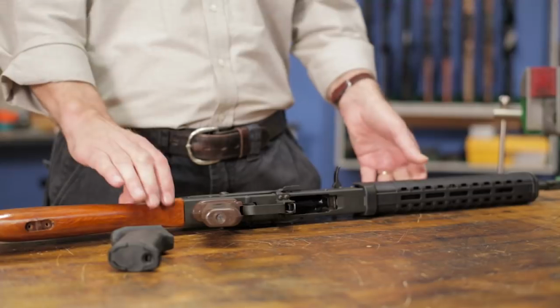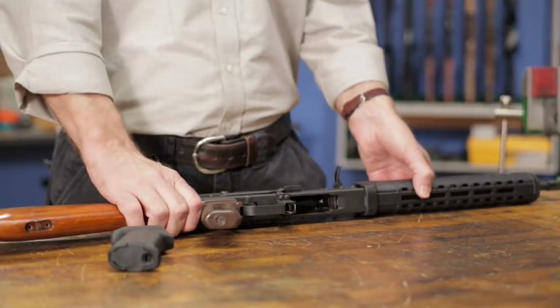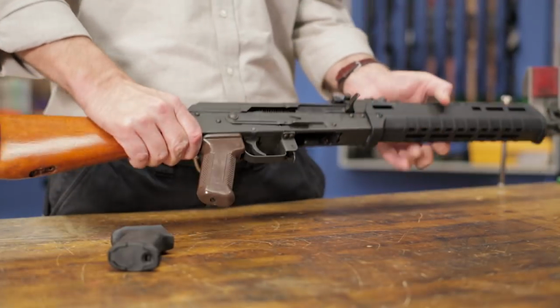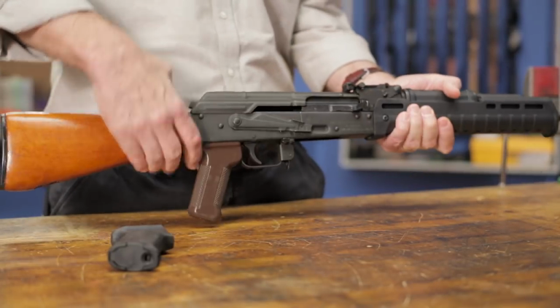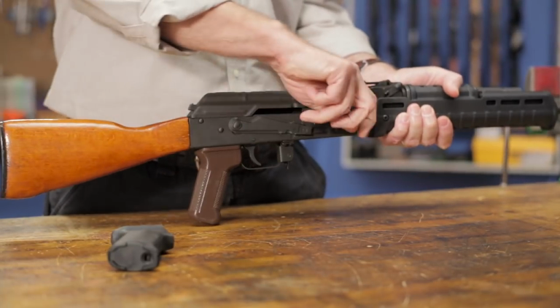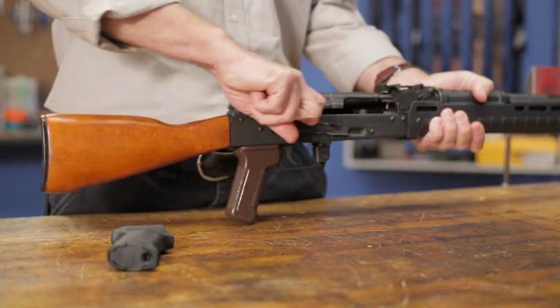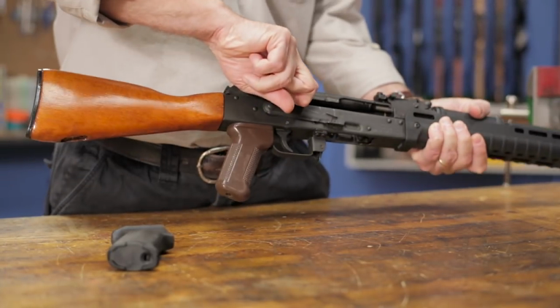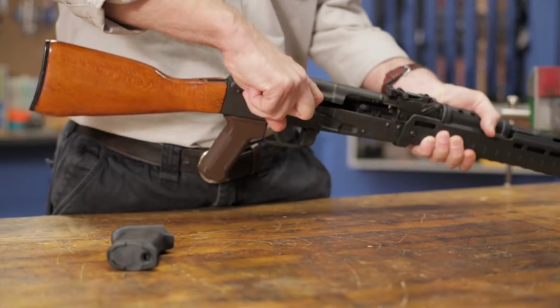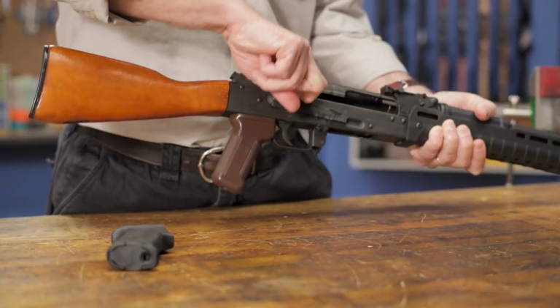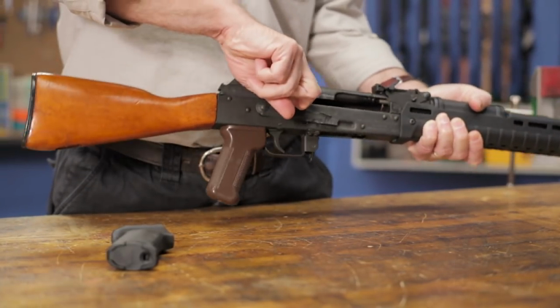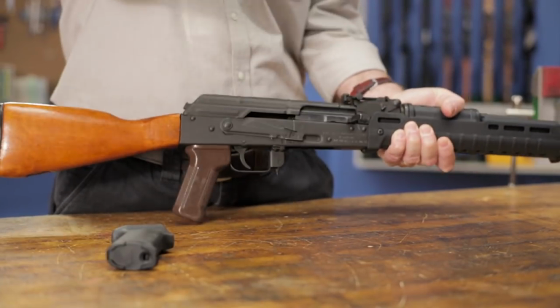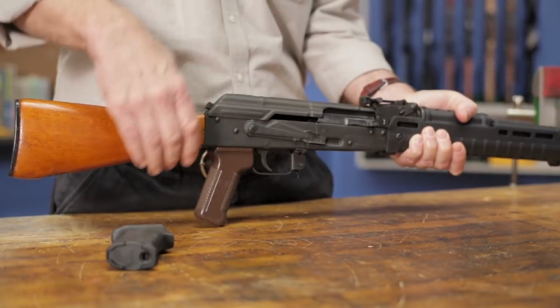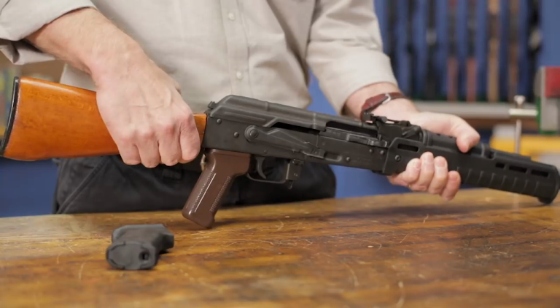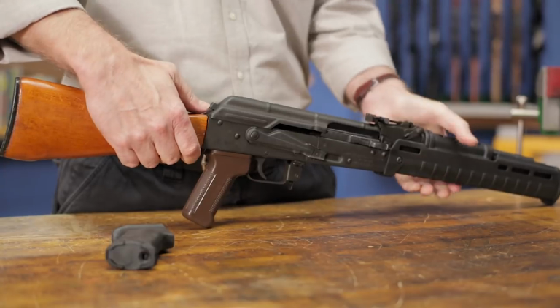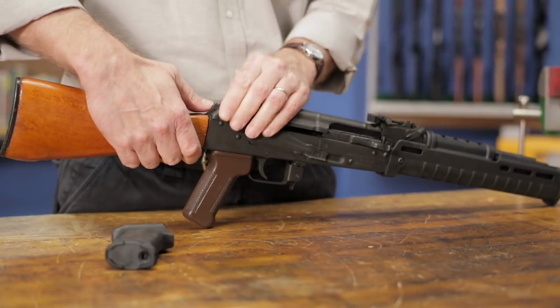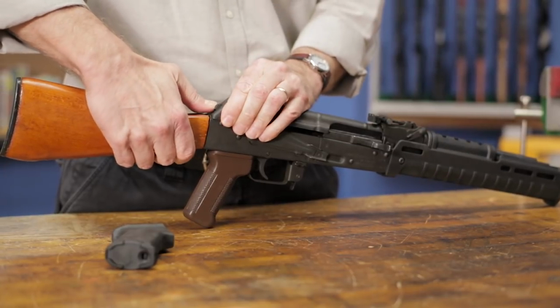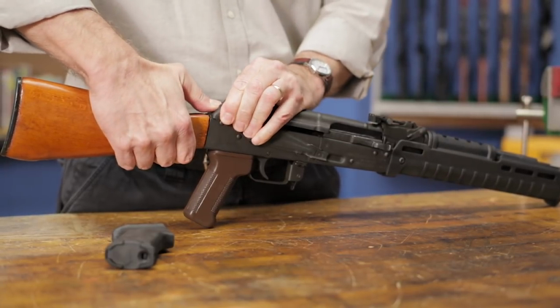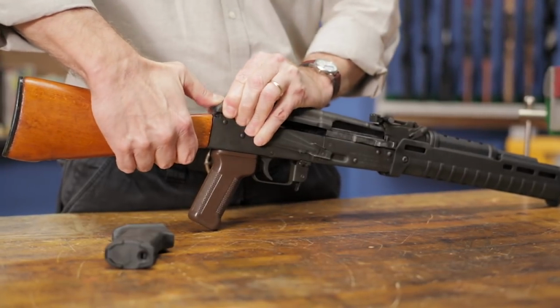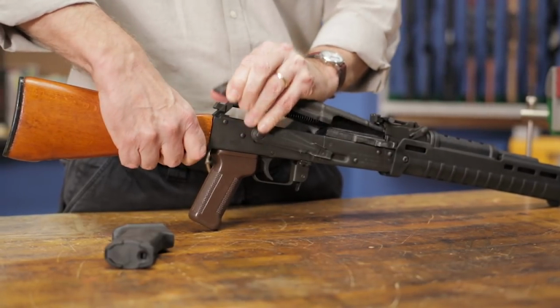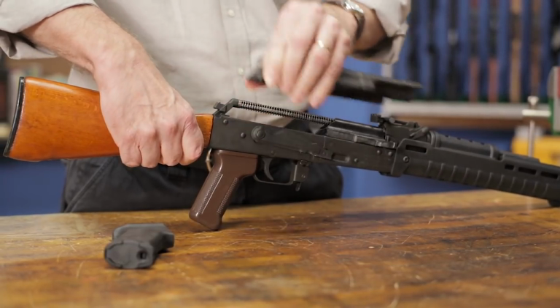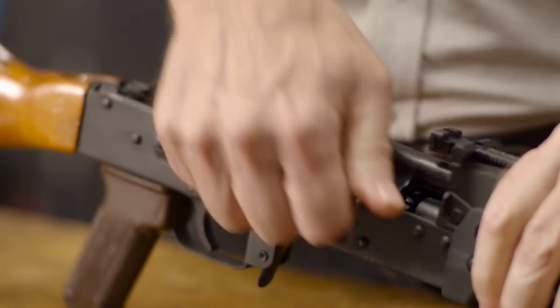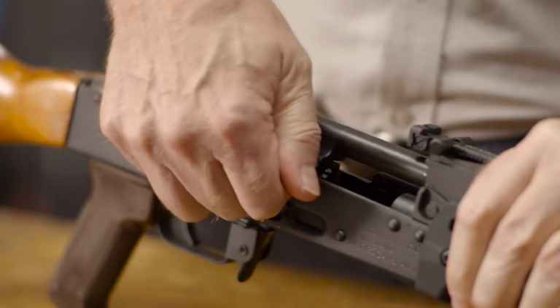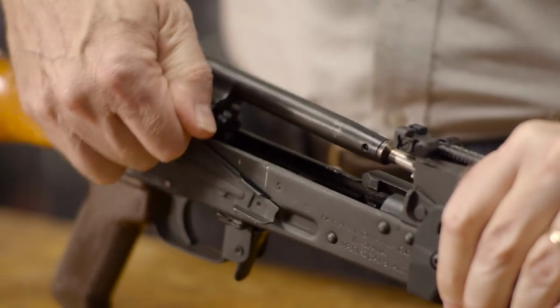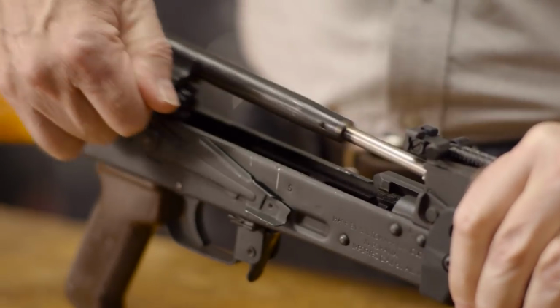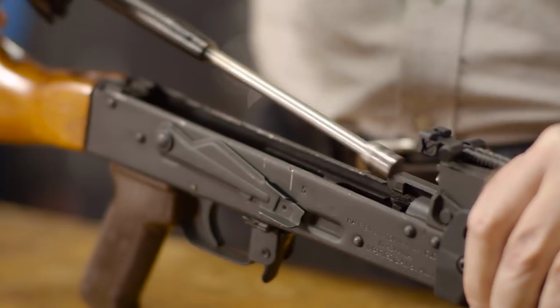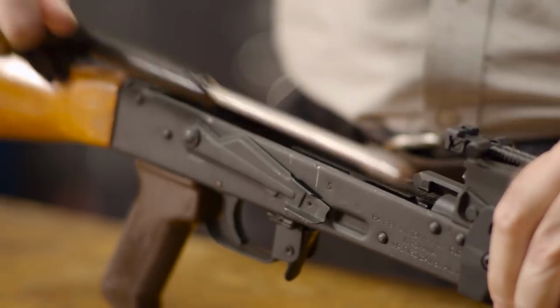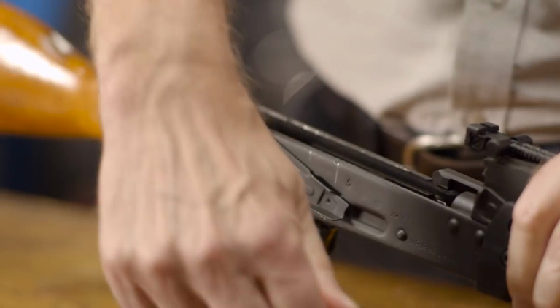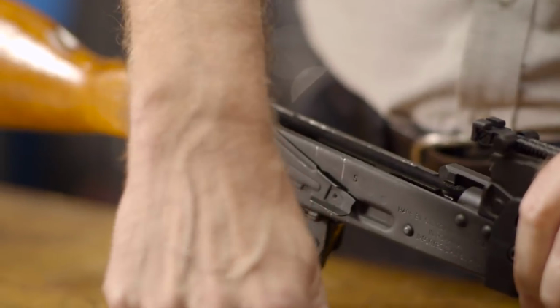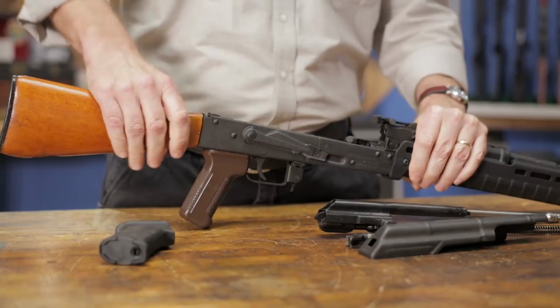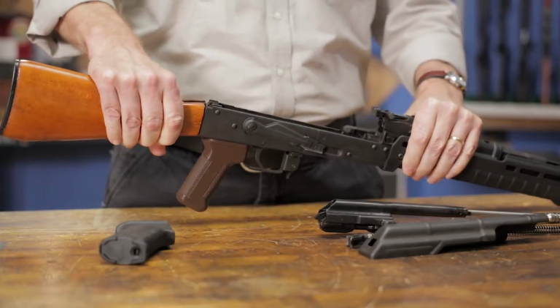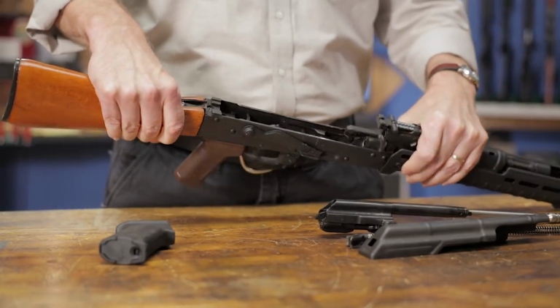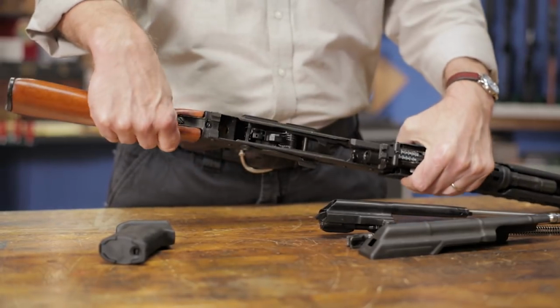To install the MOE AK Plus, you first need to remove the factory grip on your AK. Start by doing a safety check and then field strip your rifle. This will clear a path to the pistol grip nut.